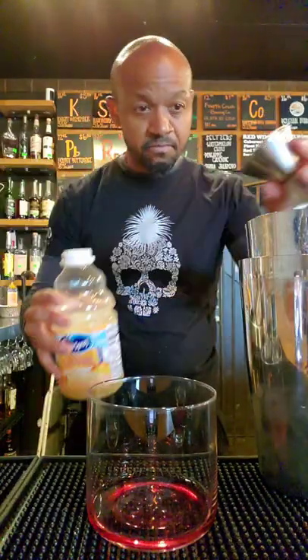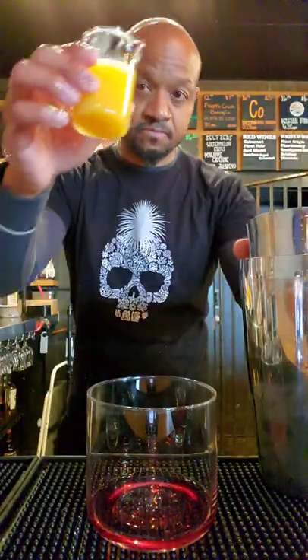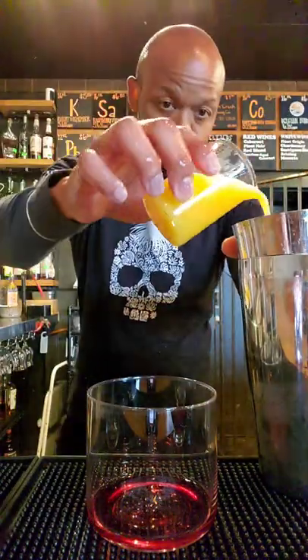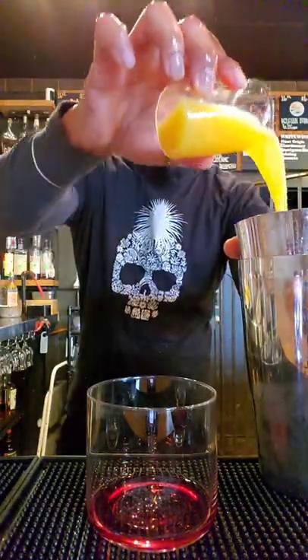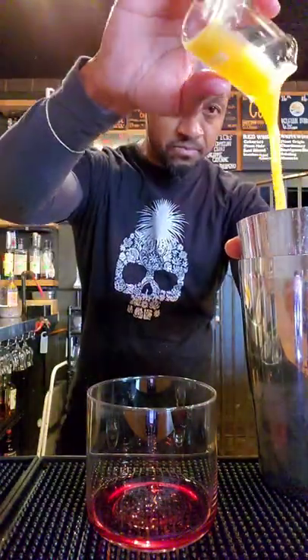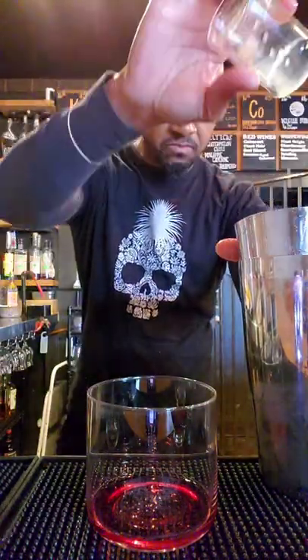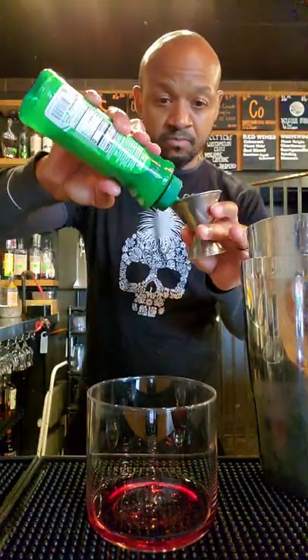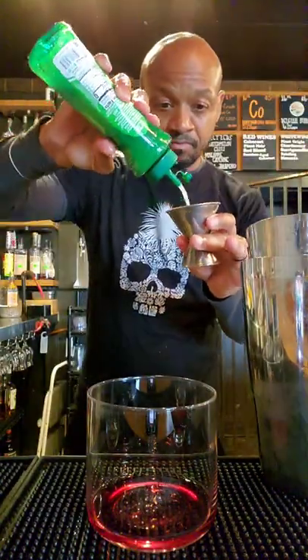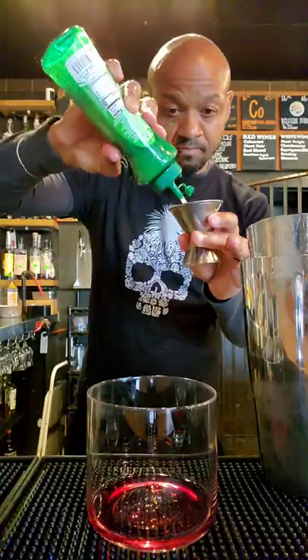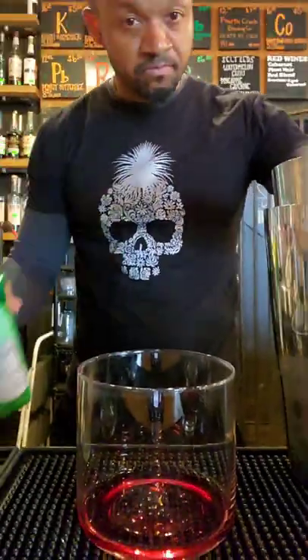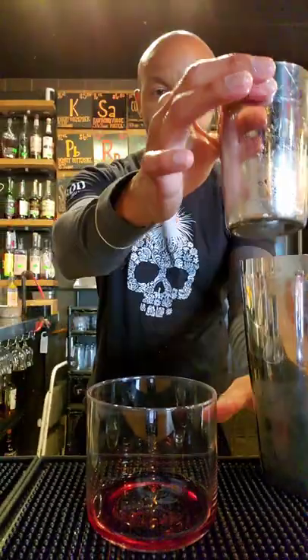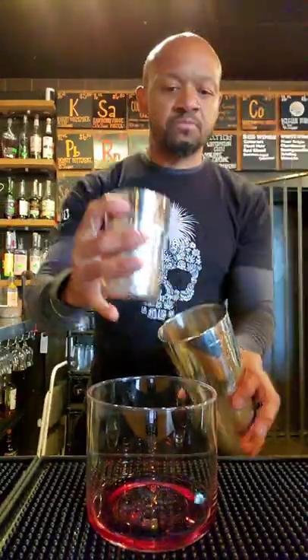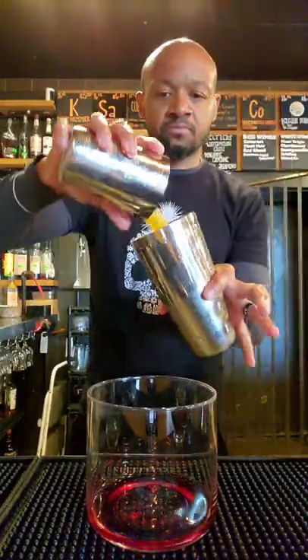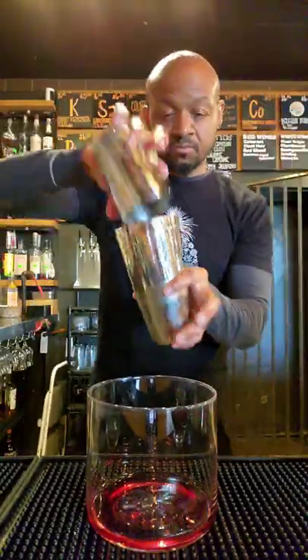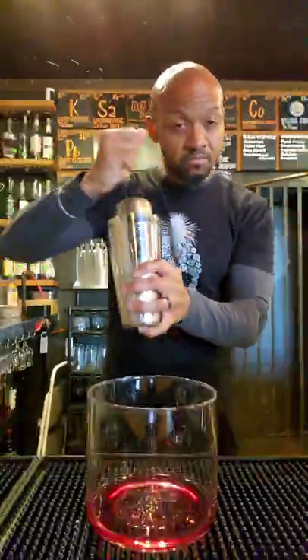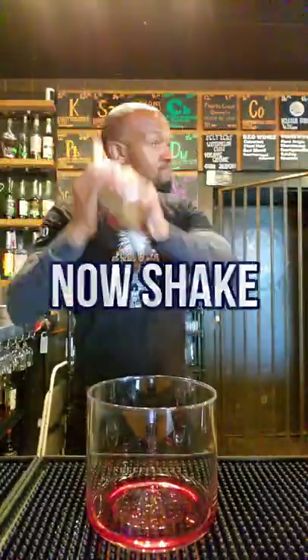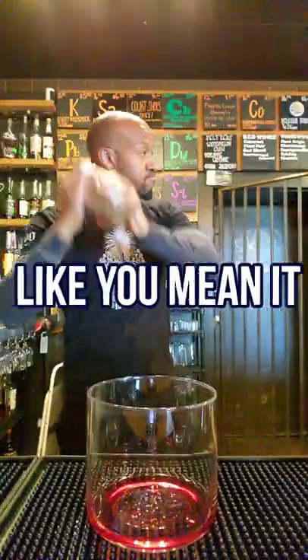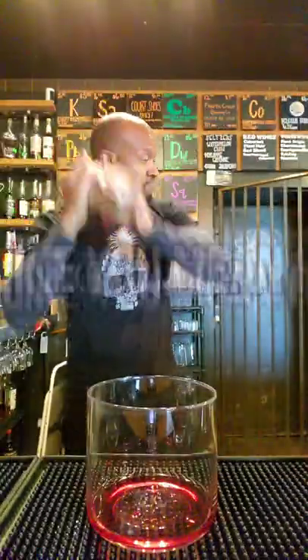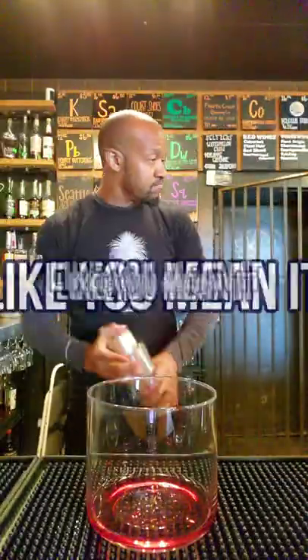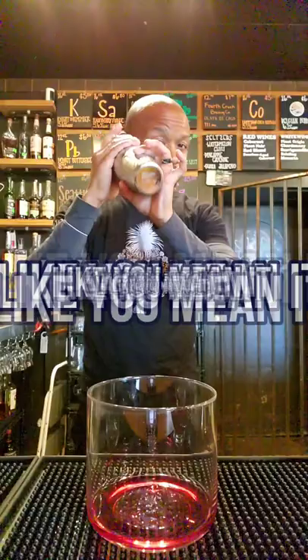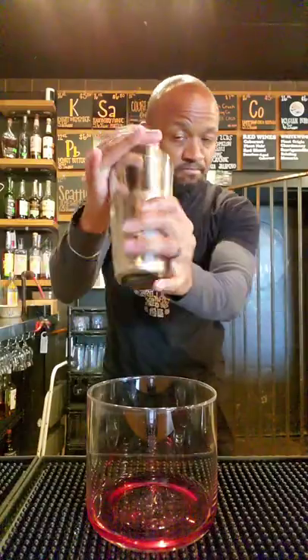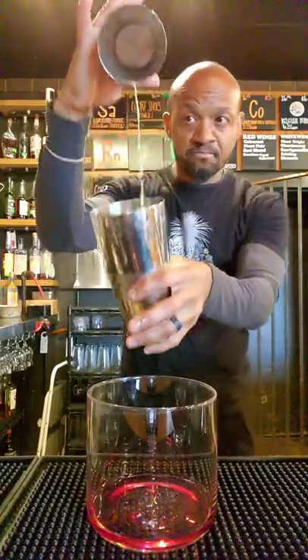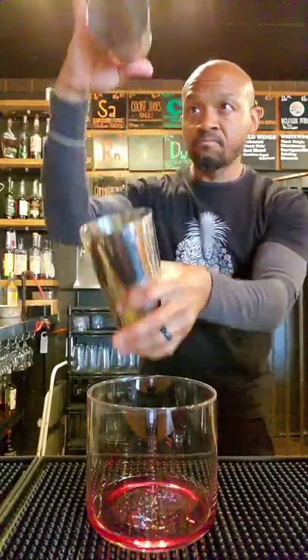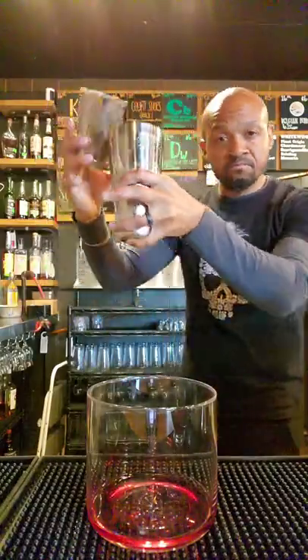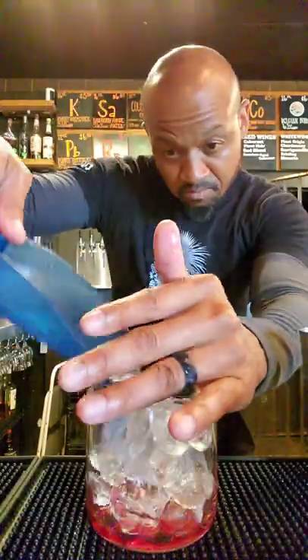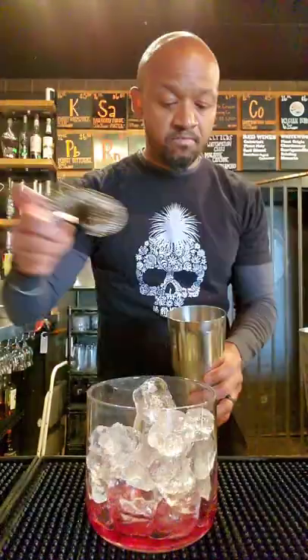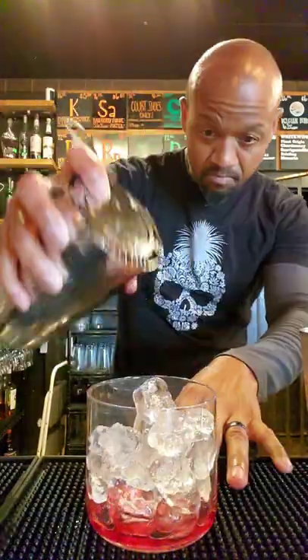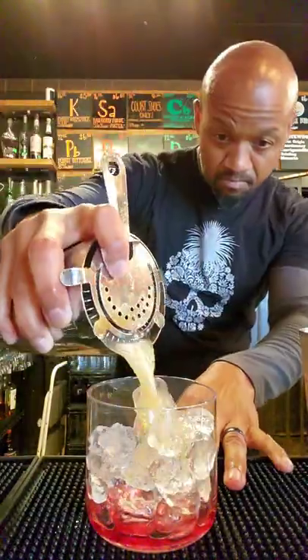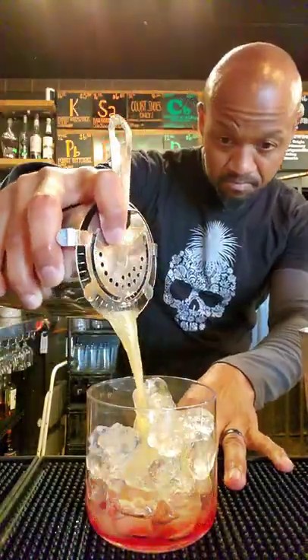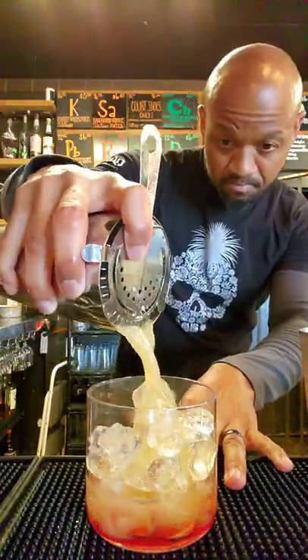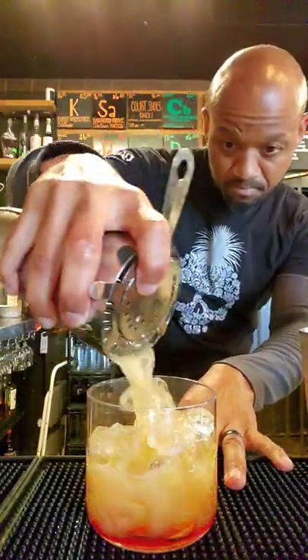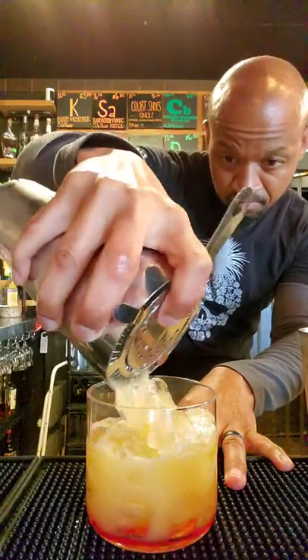Half ounce of pineapple juice, one ounce of OJ, one ounce of lime juice. Now simply follow the instructions on the screen. Now add ice — crushed ice is preferable for this drink, but I don't have any. Don't judge me.